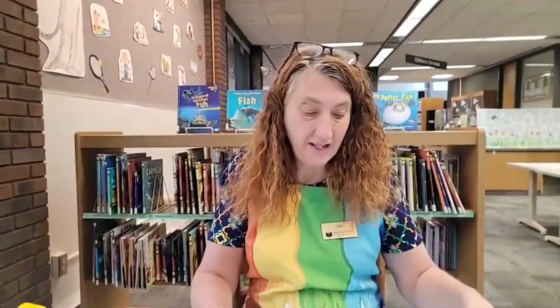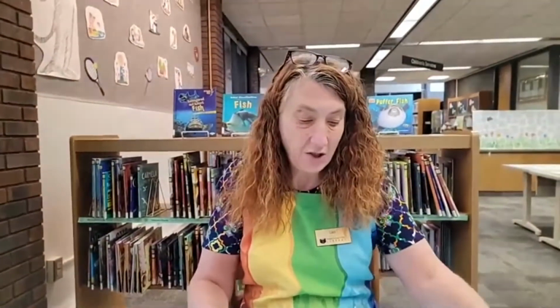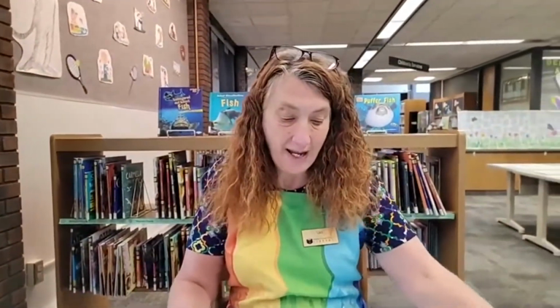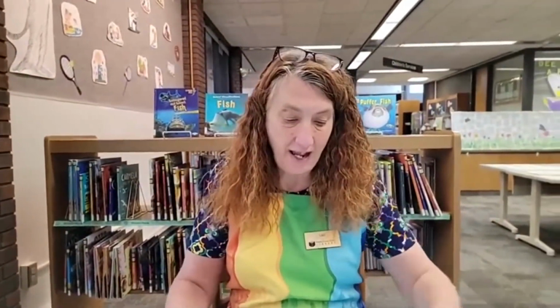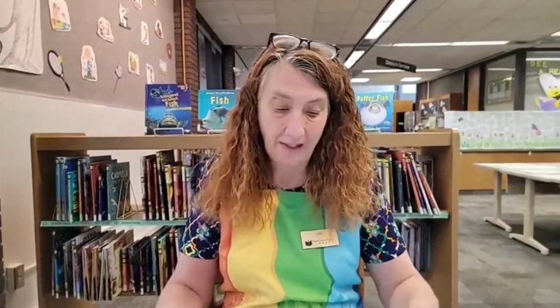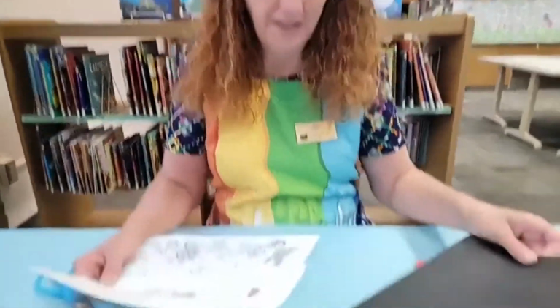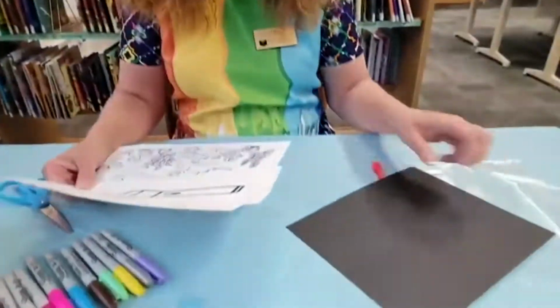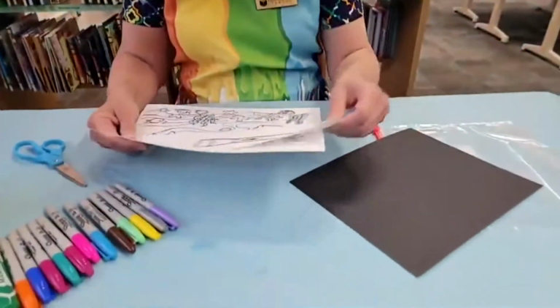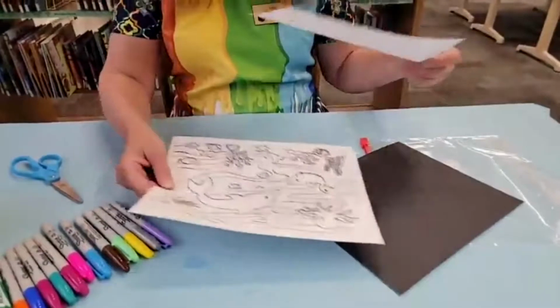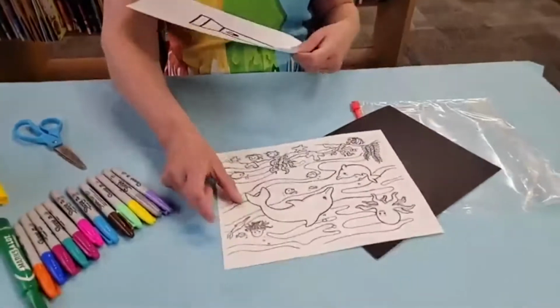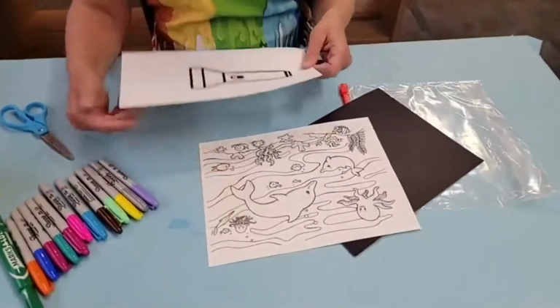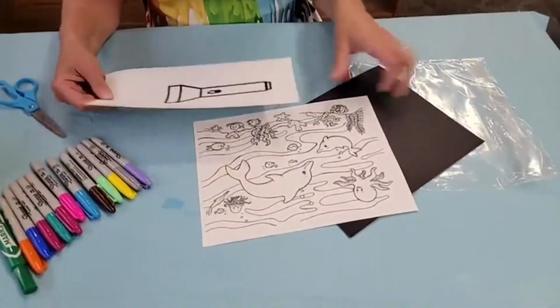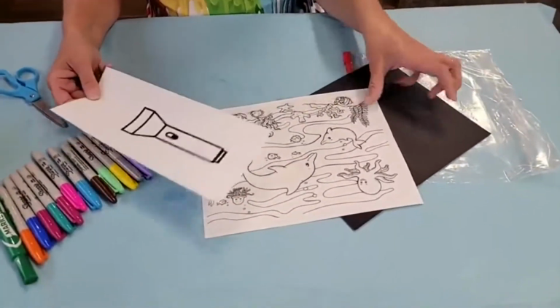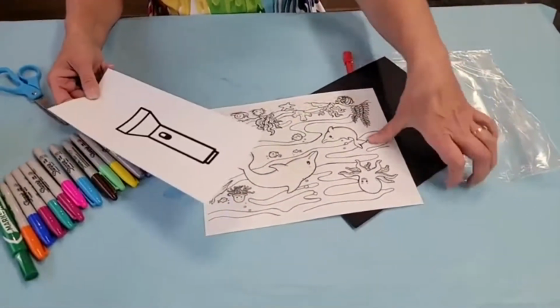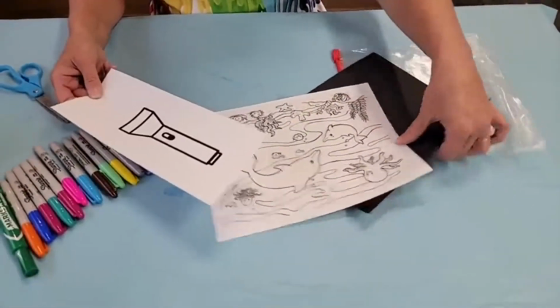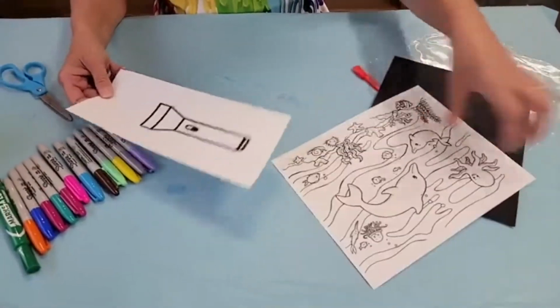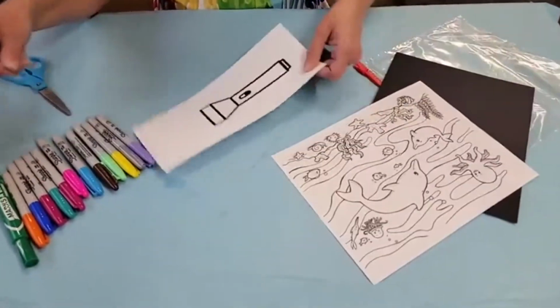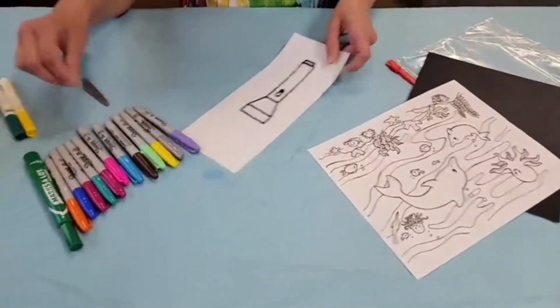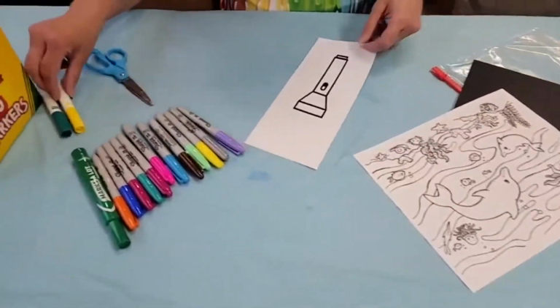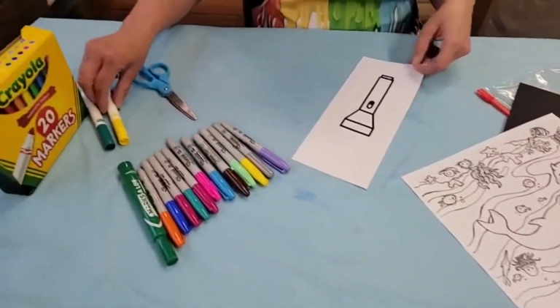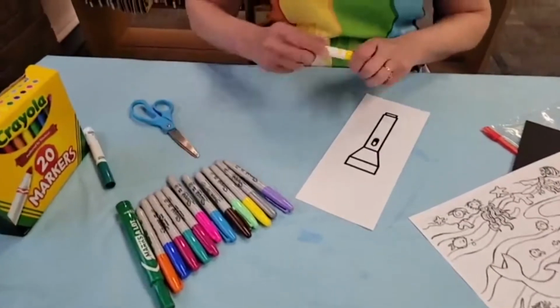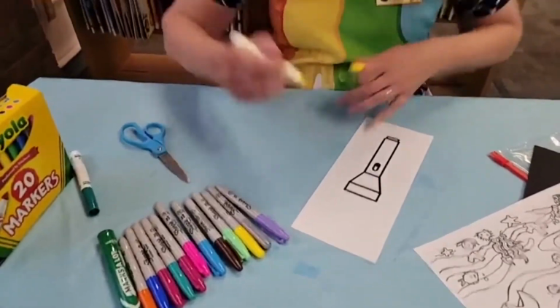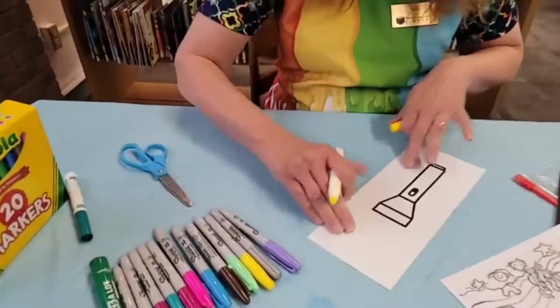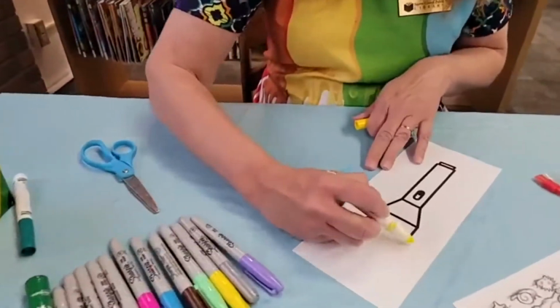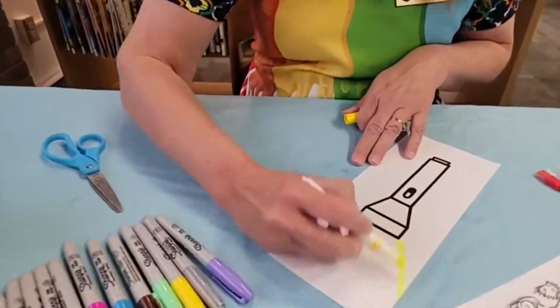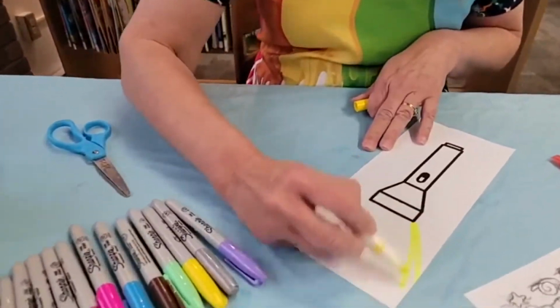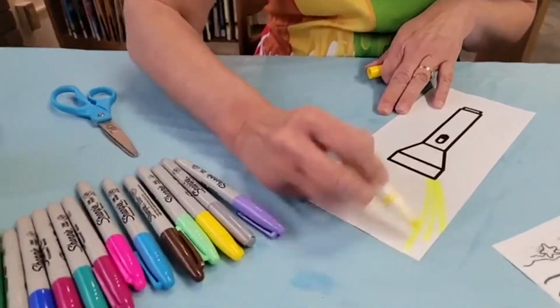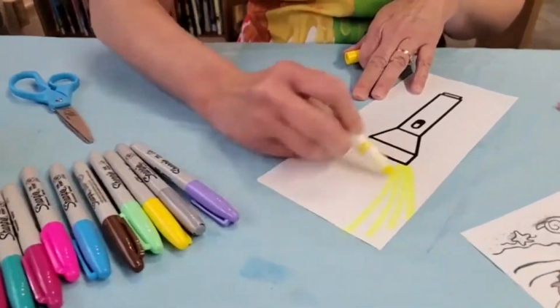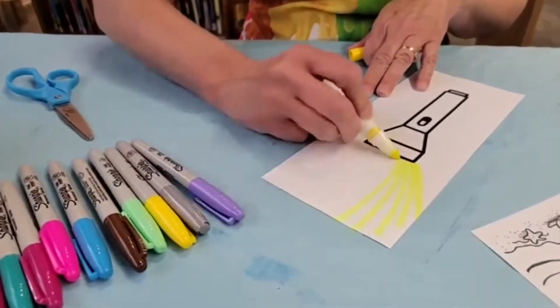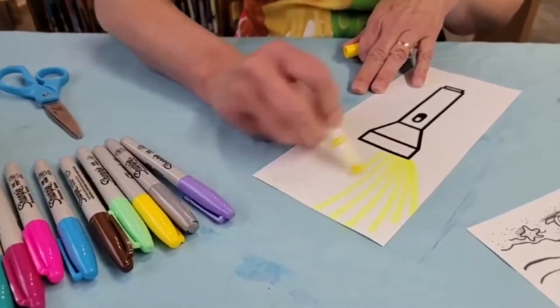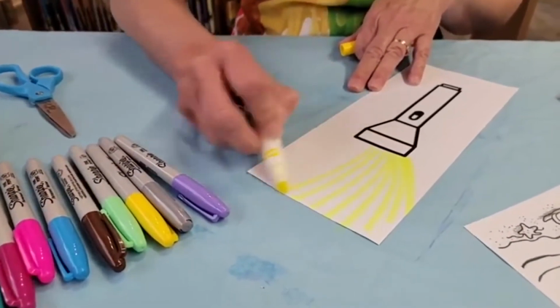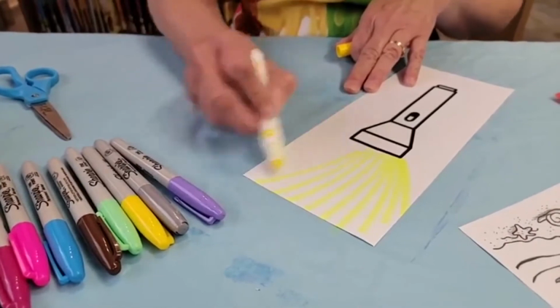Inside your bag you're going to have a black piece of paper, an underwater ocean scene, and a flashlight template. To begin with, we are going to take our flashlight and create some yellow beams coming out of it.